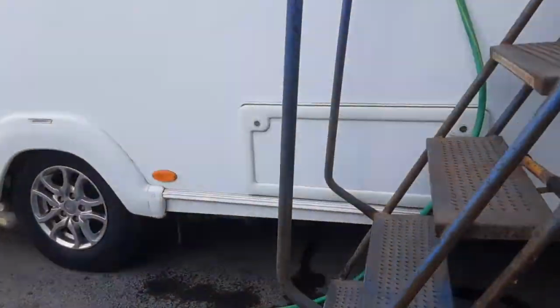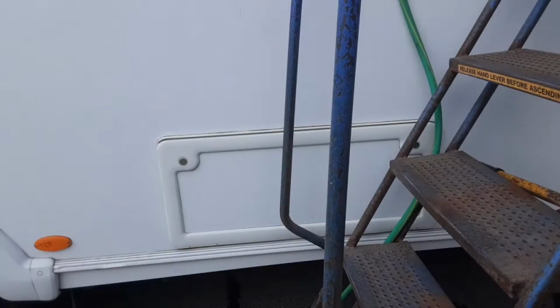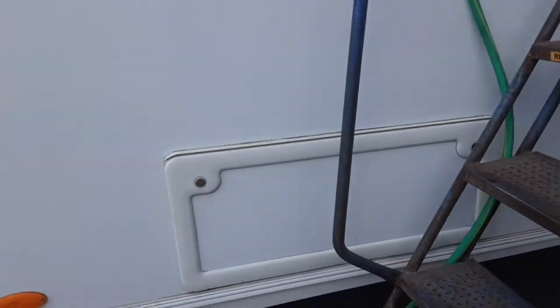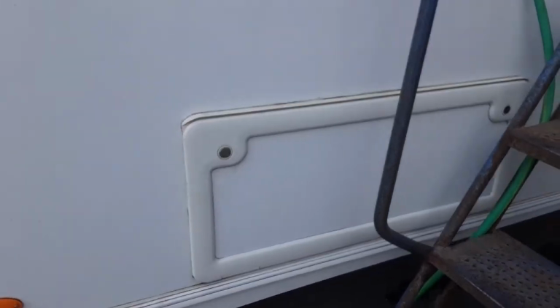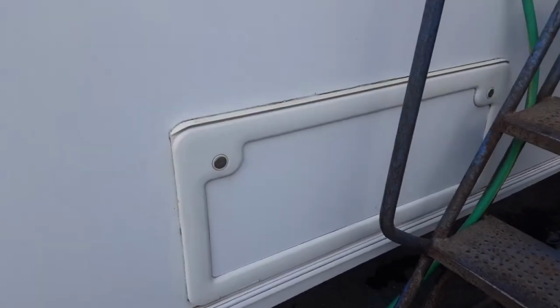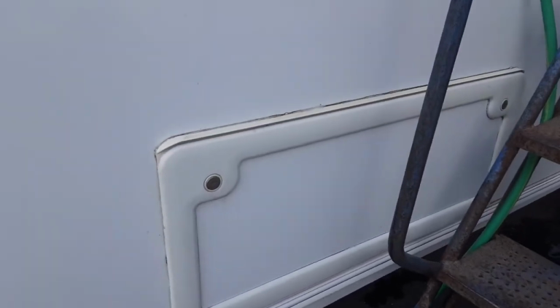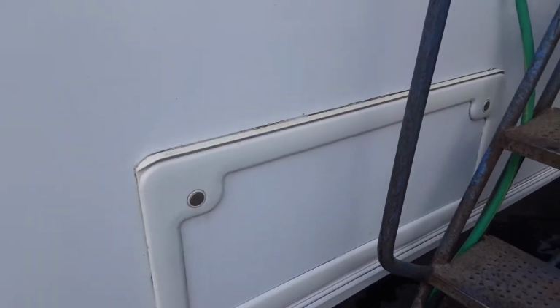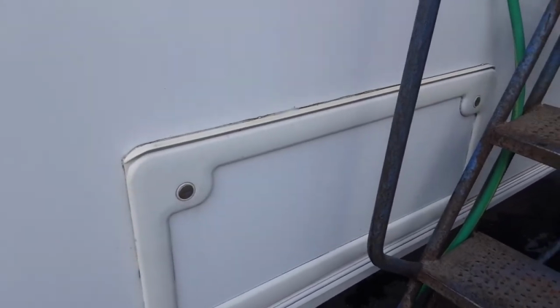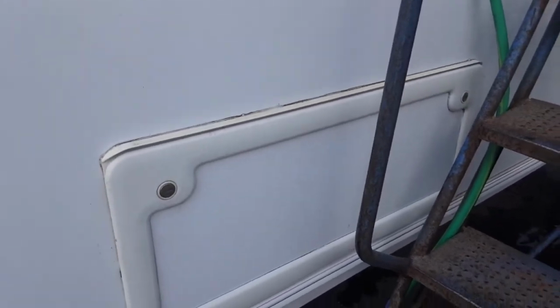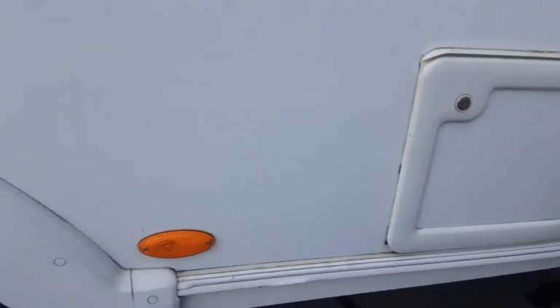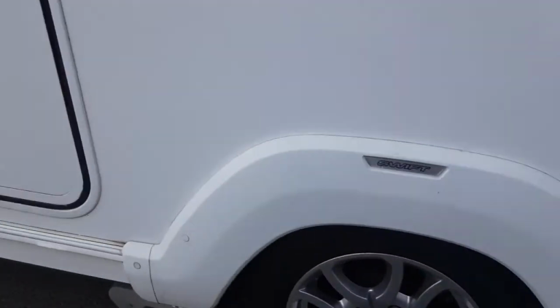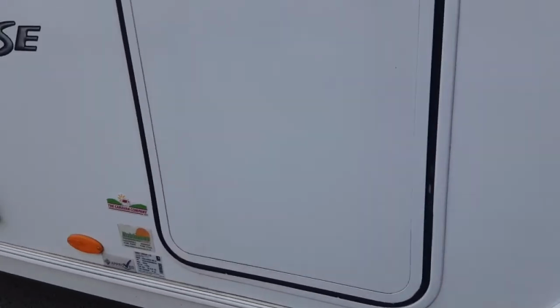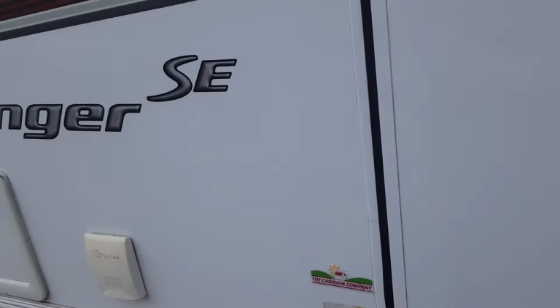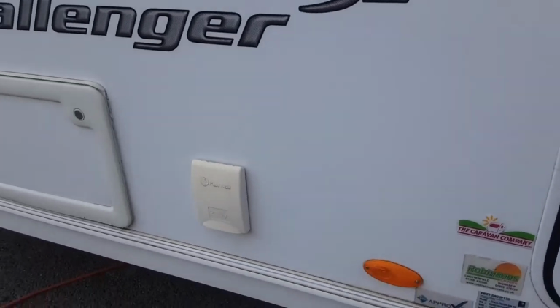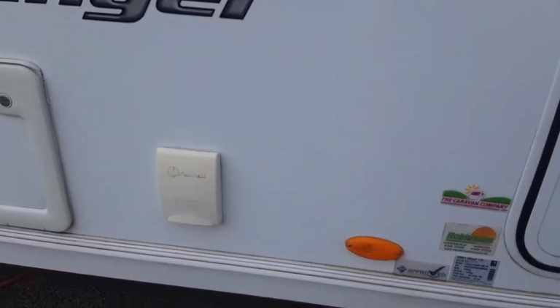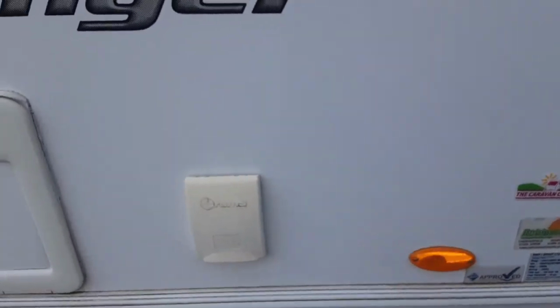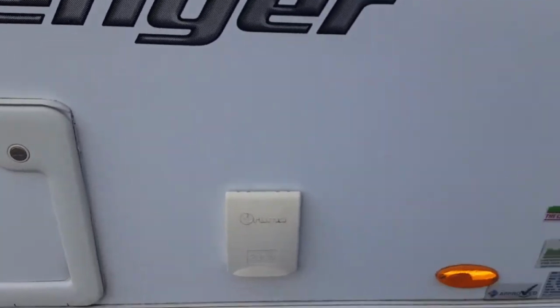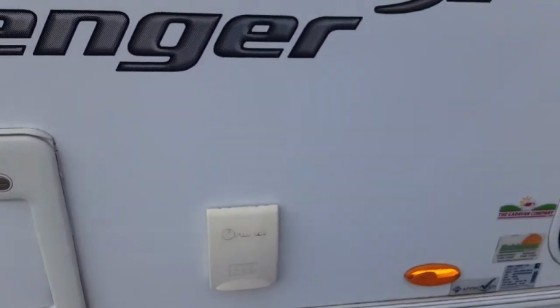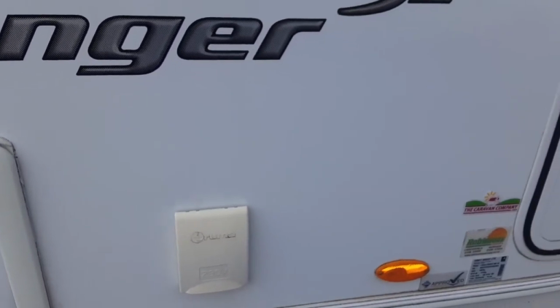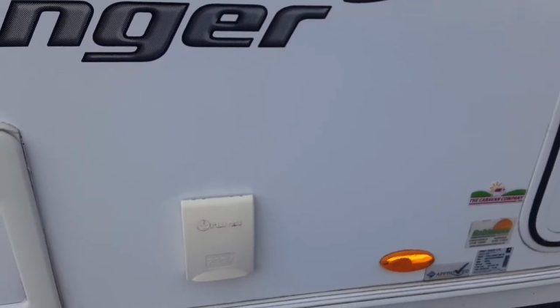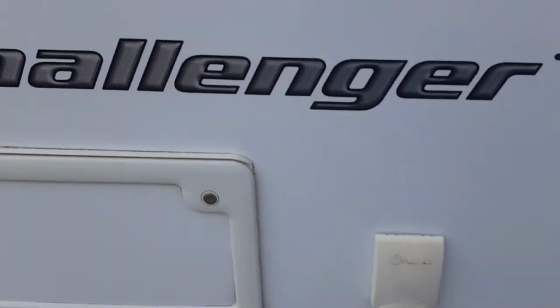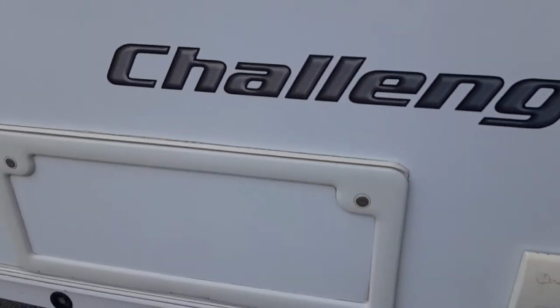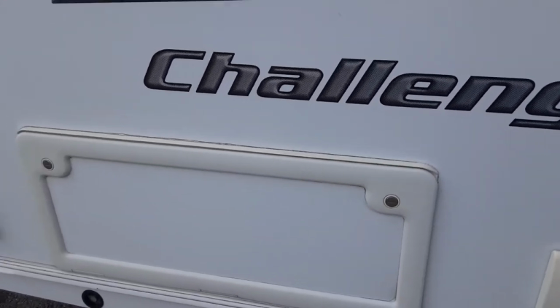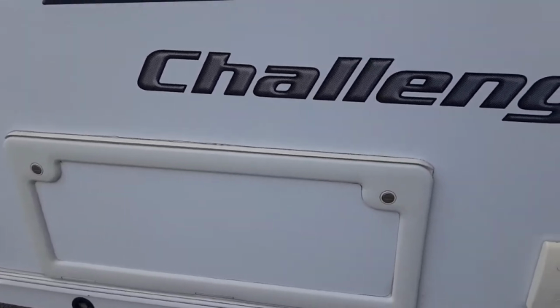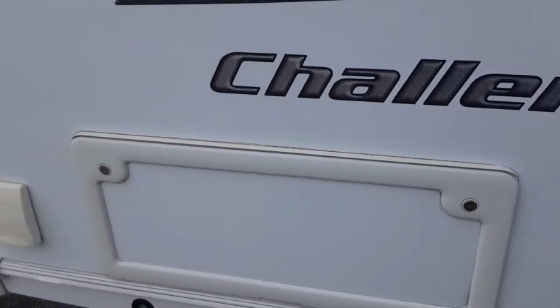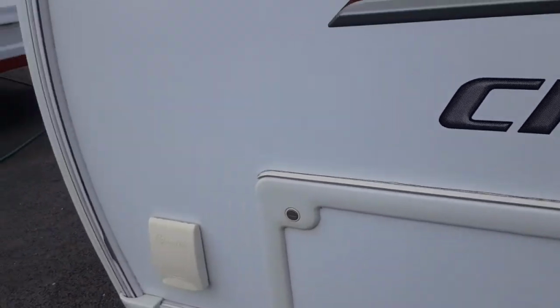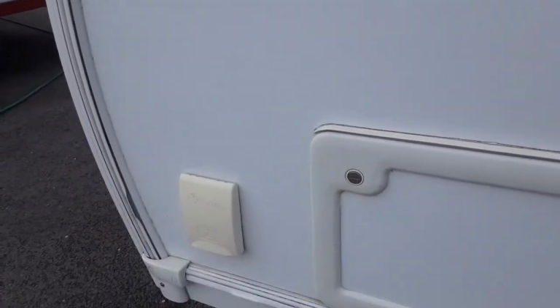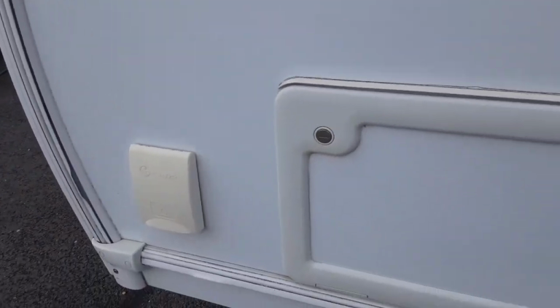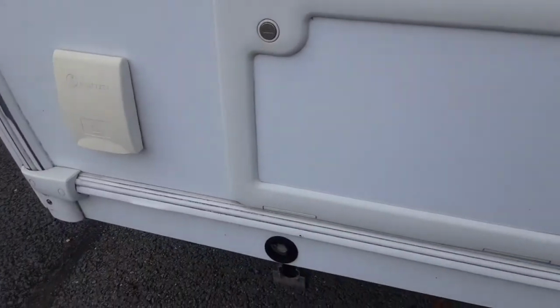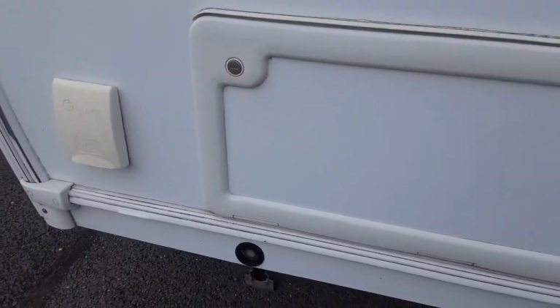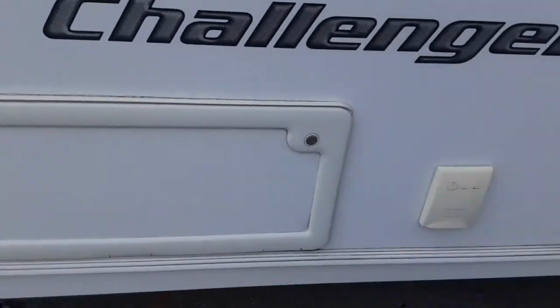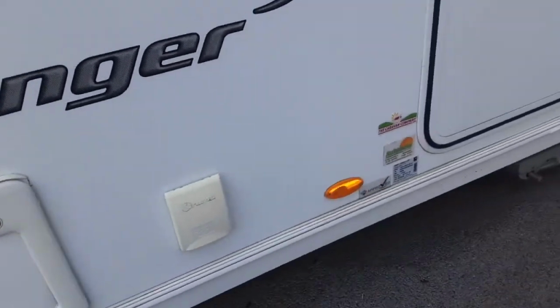On this side of the van you have your storage locker from underneath the bed at the rear. You have your 230-volt electric point coming out of the van so you can have power coming into your awning, a storage locker underneath the bed, a barbecue gas point, and your other wind-down leg for the front of the van.